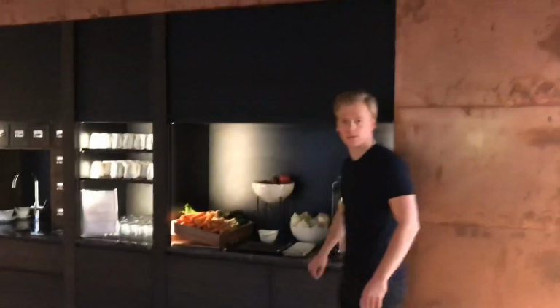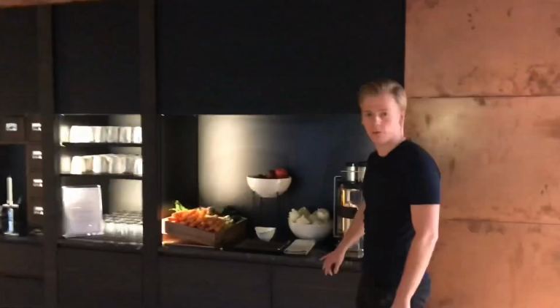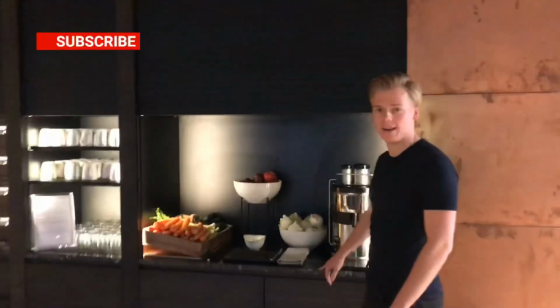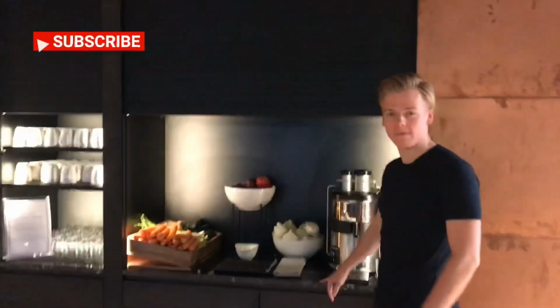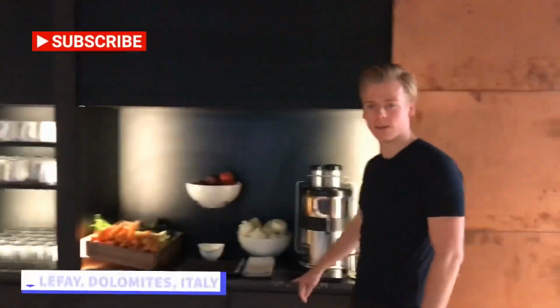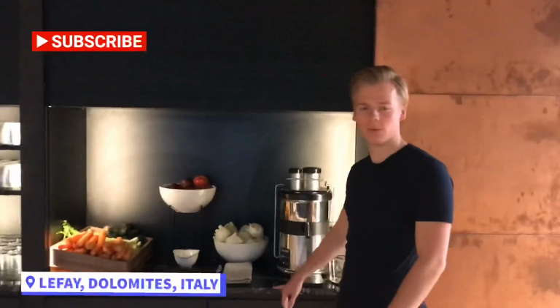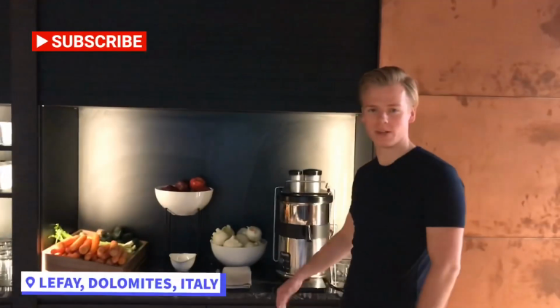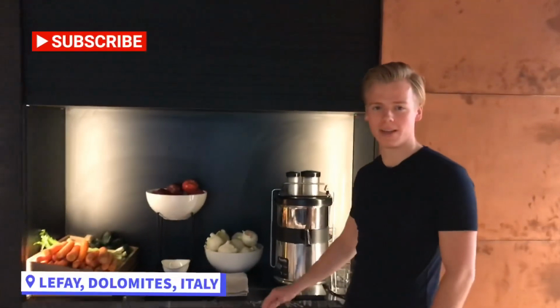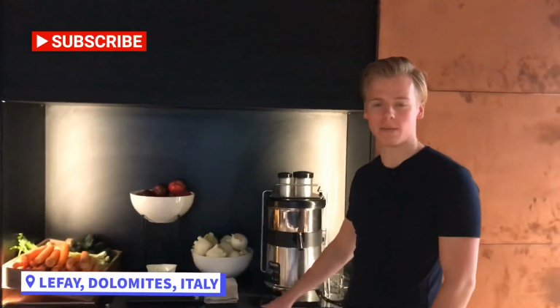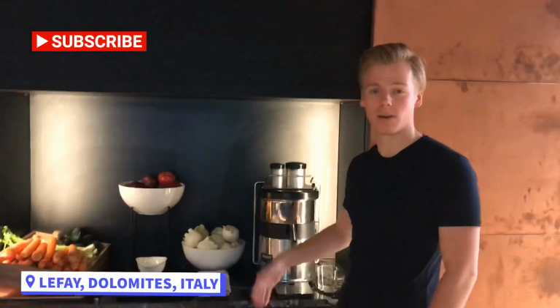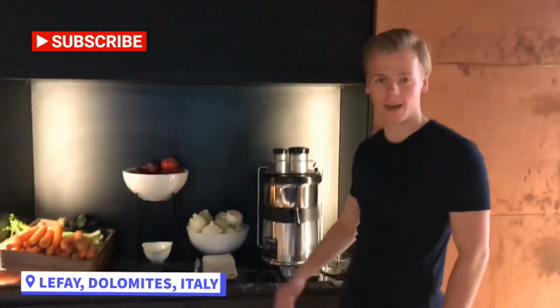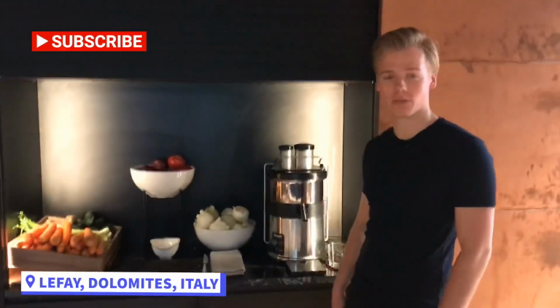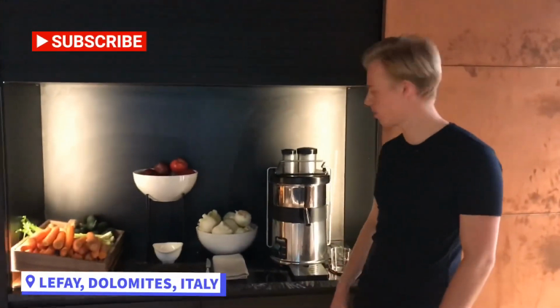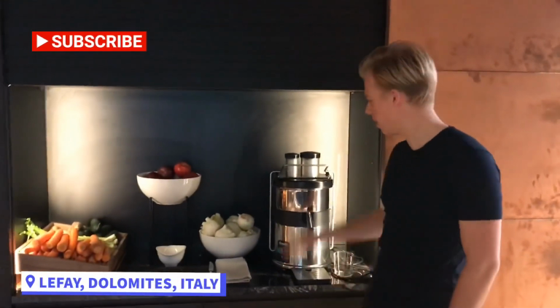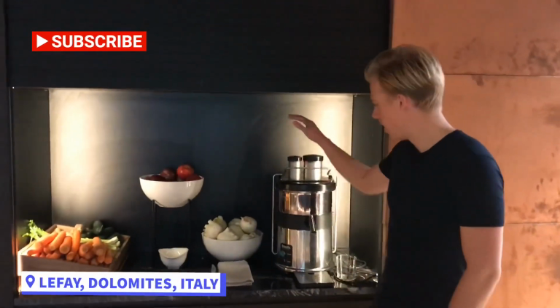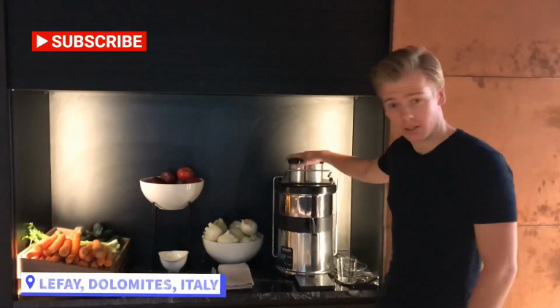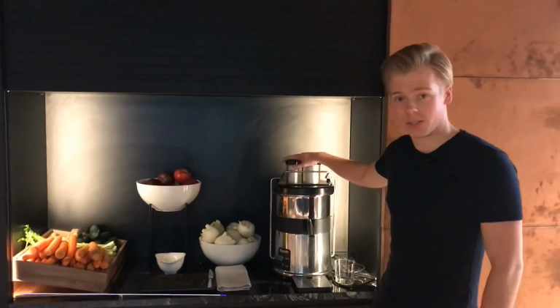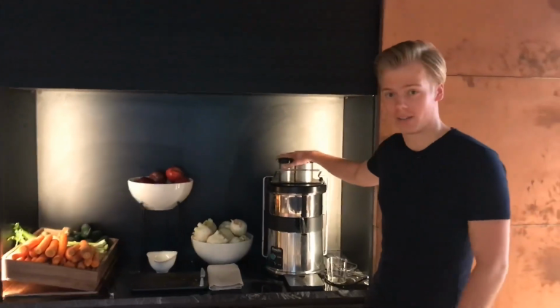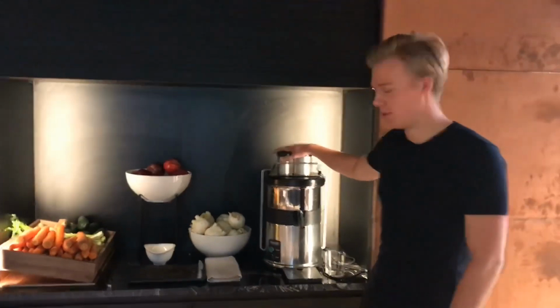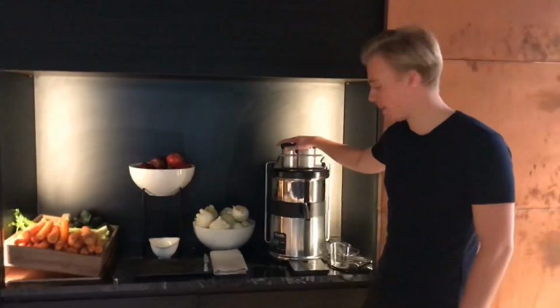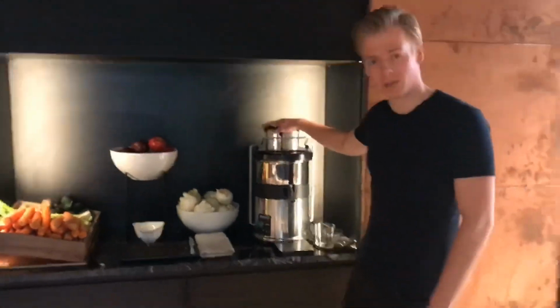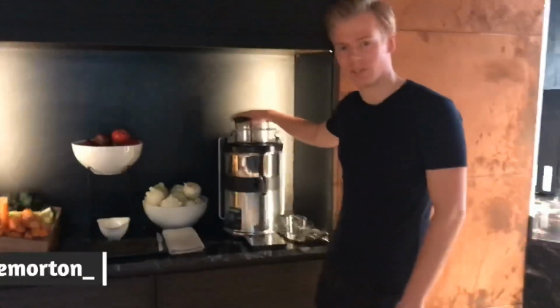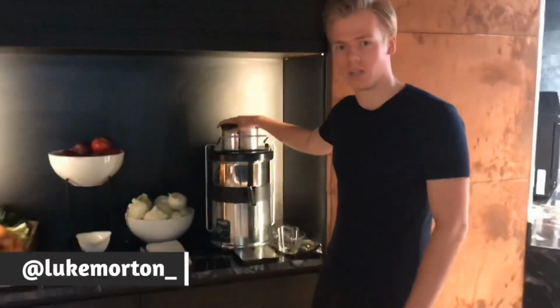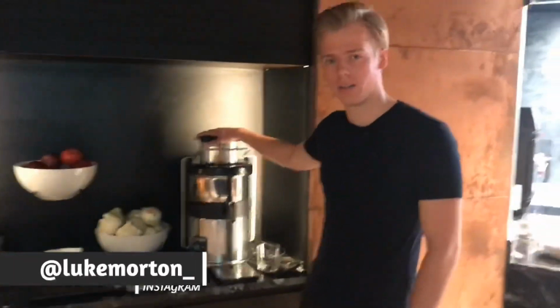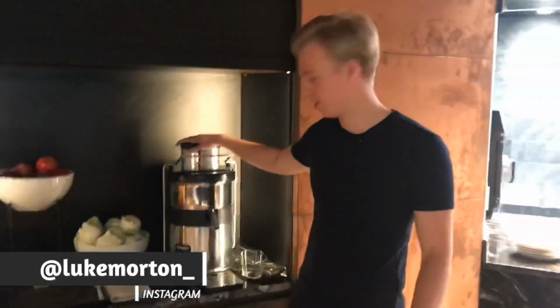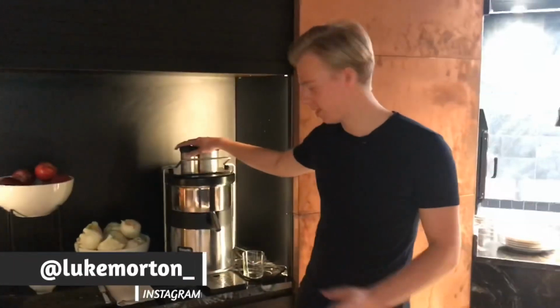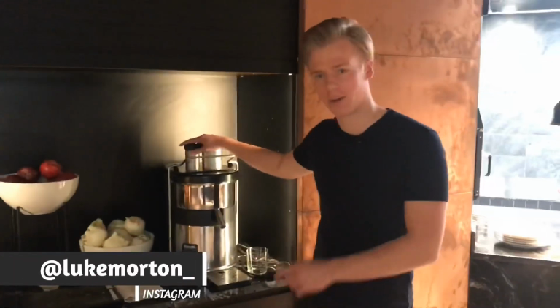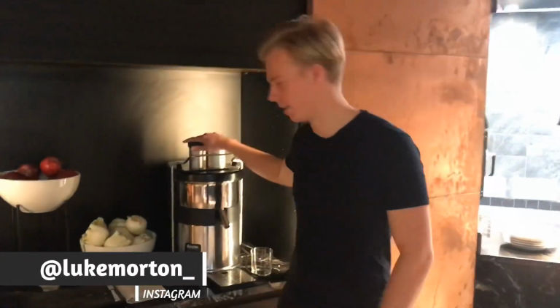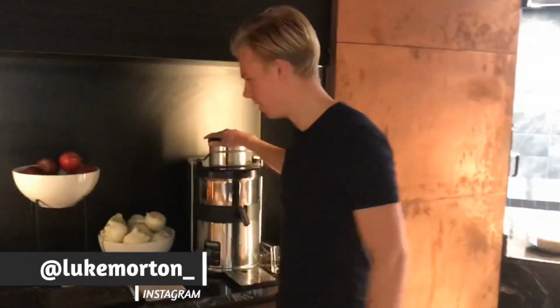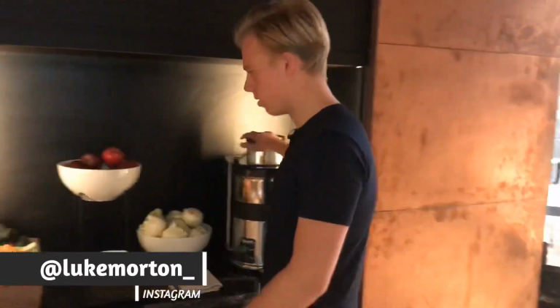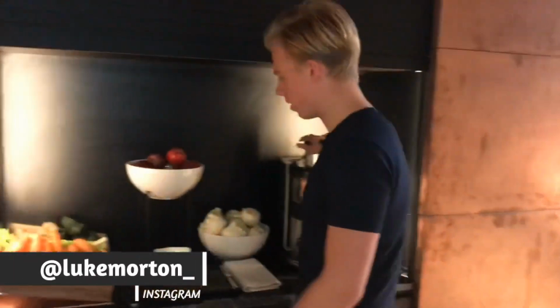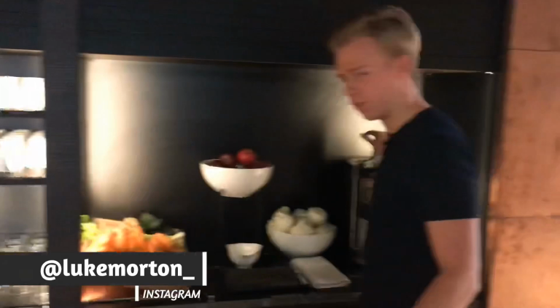We're at Le Fay resorts — as we call it, Leafy — and I've got a juicer. Not many hotels have a juicer, so let's get cracking.